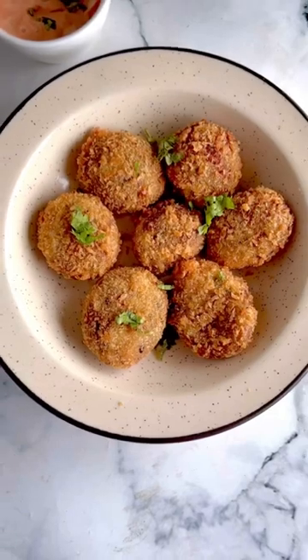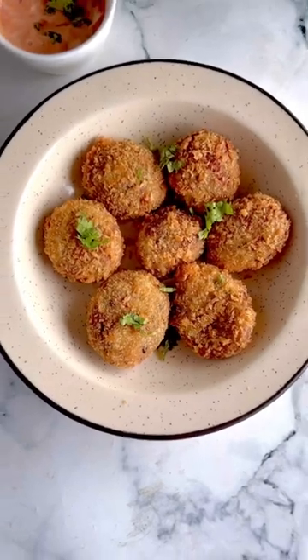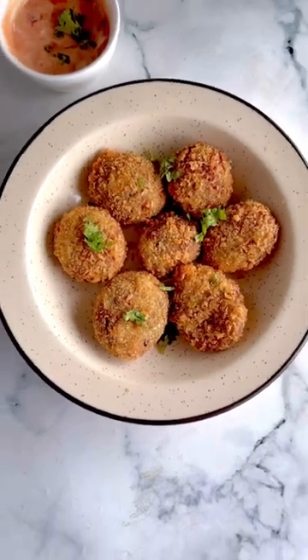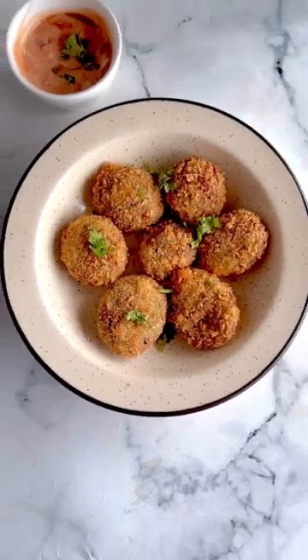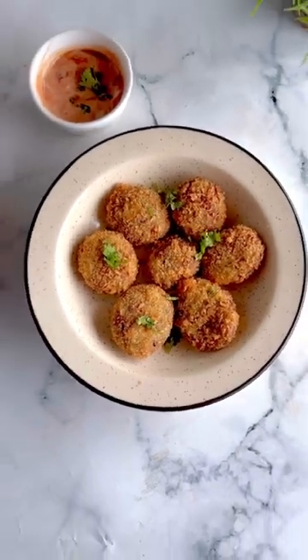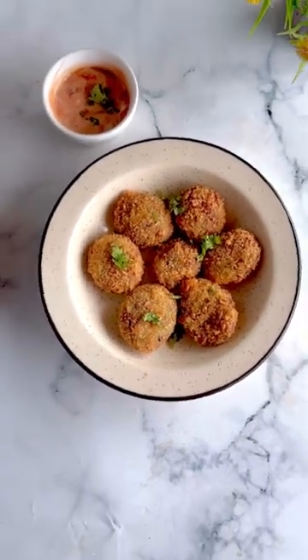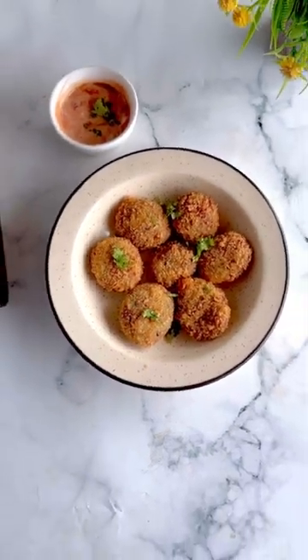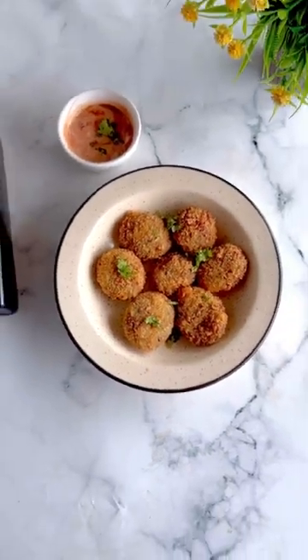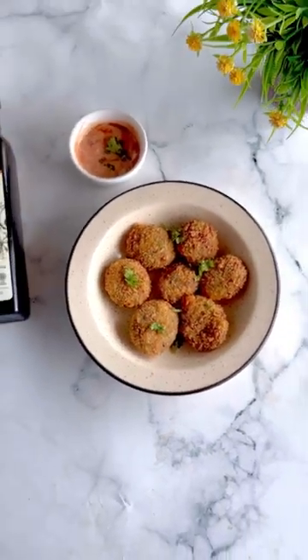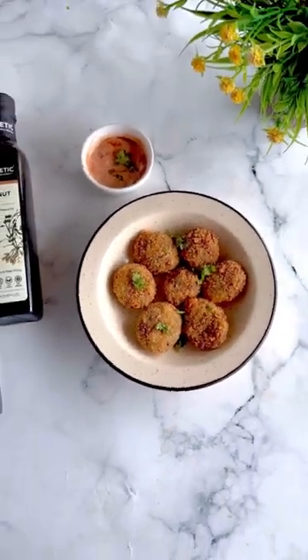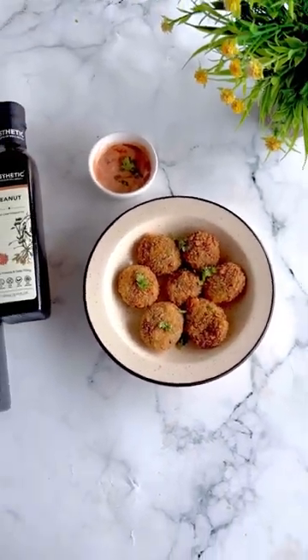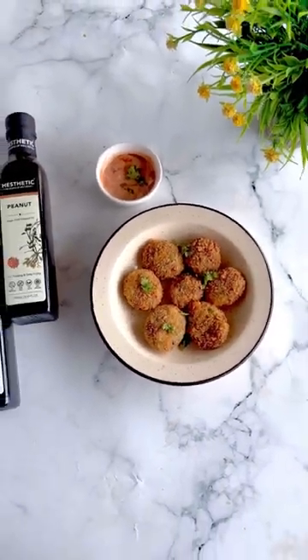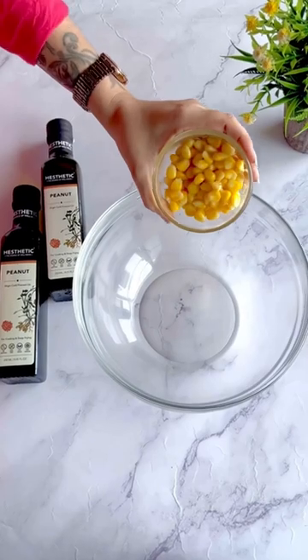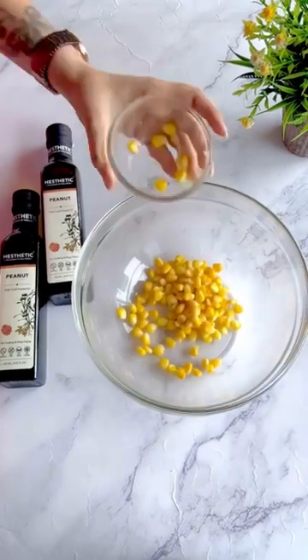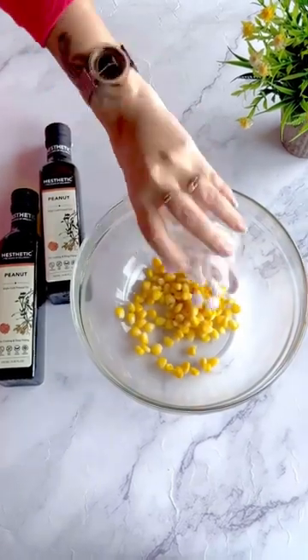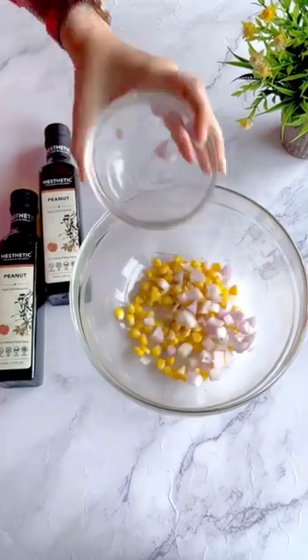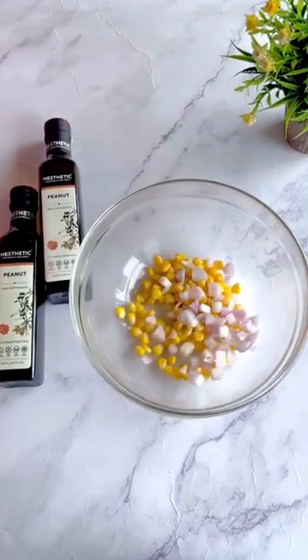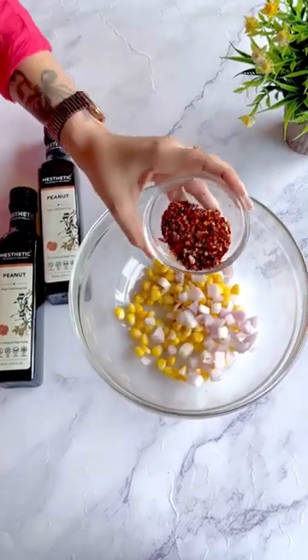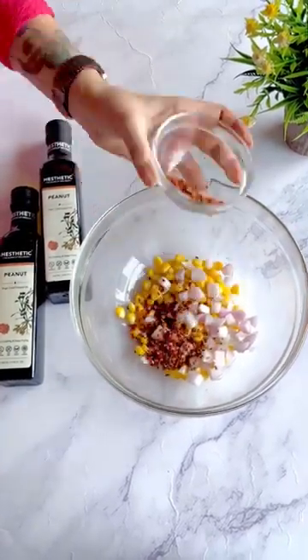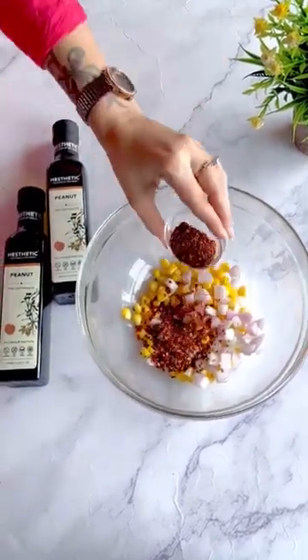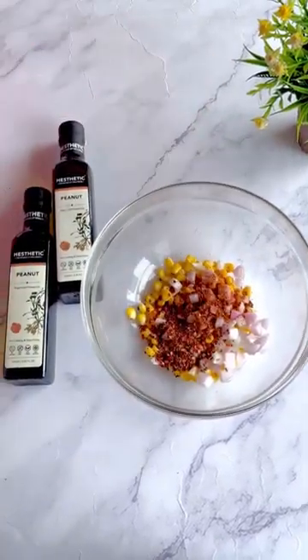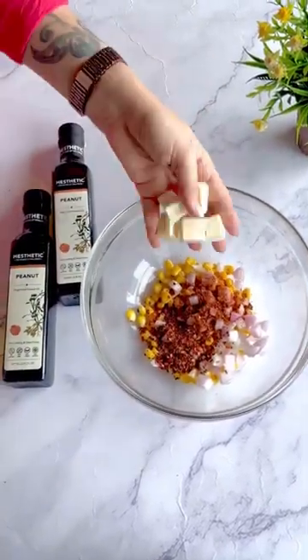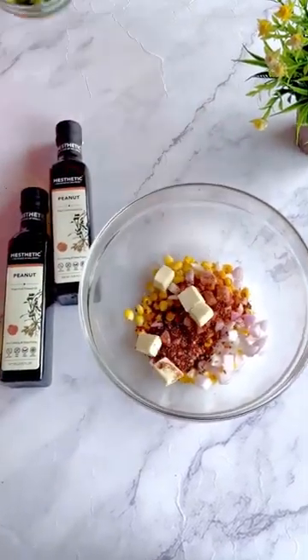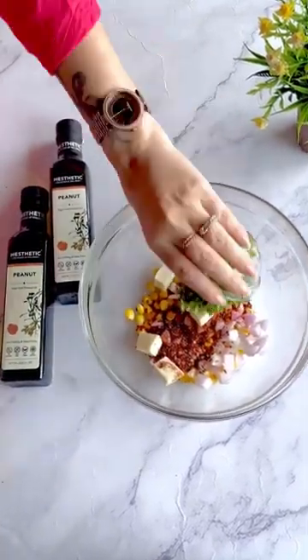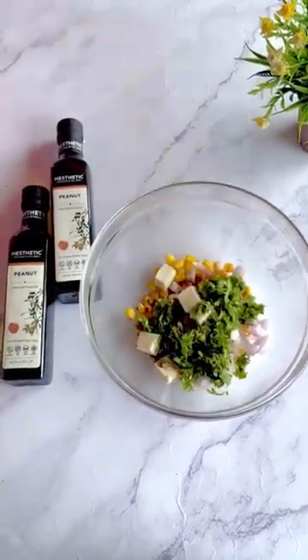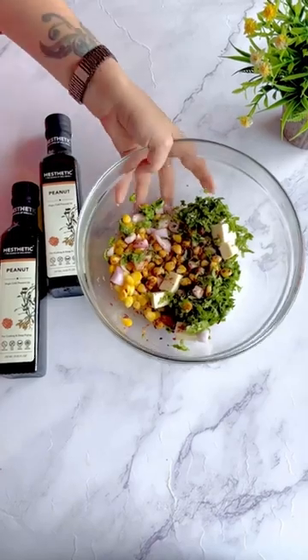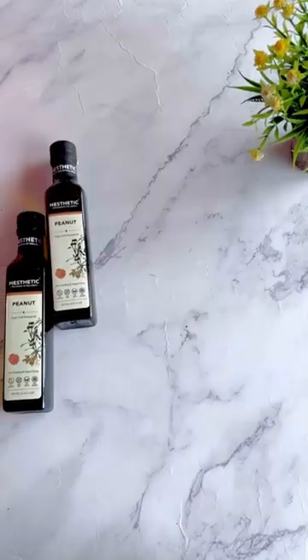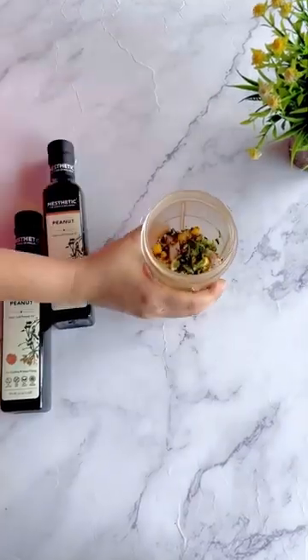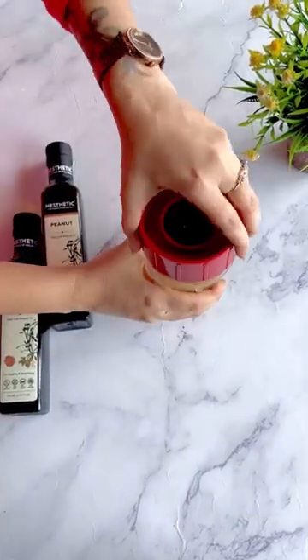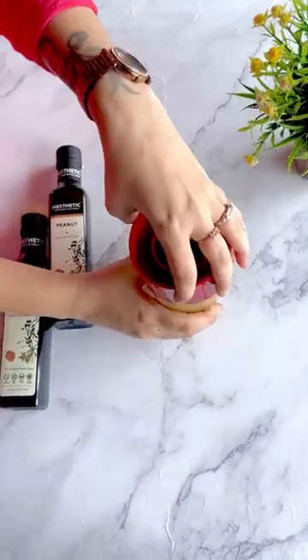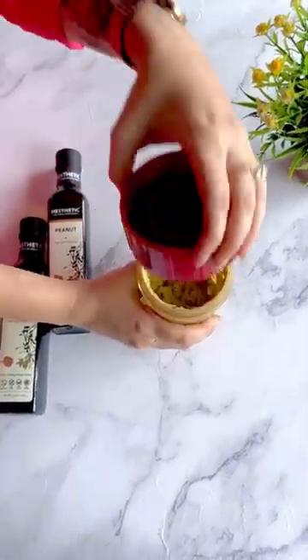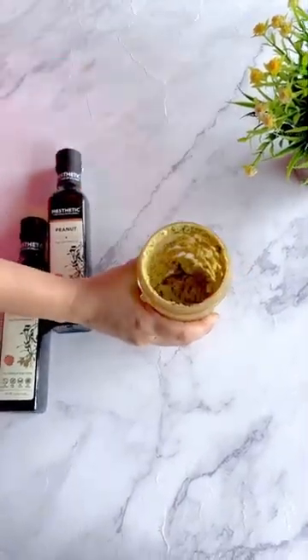Hey, you can't miss out trying this cheese potato nuggets in this monsoon weather. So let's start by taking some corn, onion, chili flakes, black pepper, diced cheese and coriander and grind it until it becomes a fine paste.